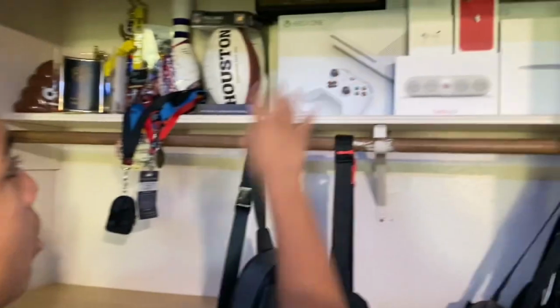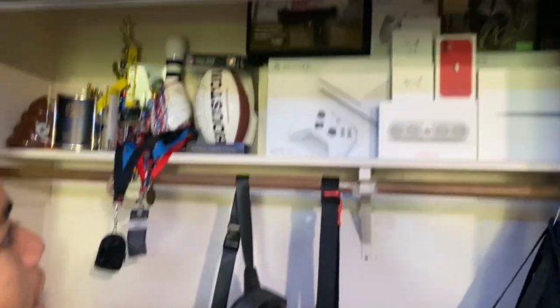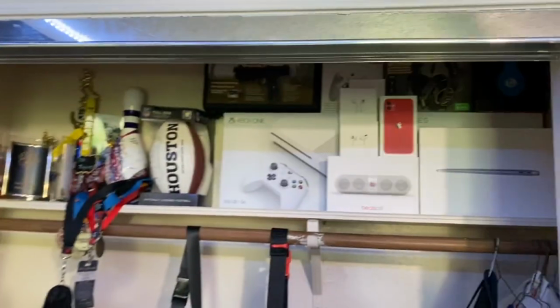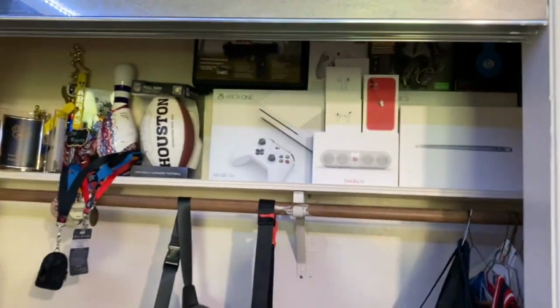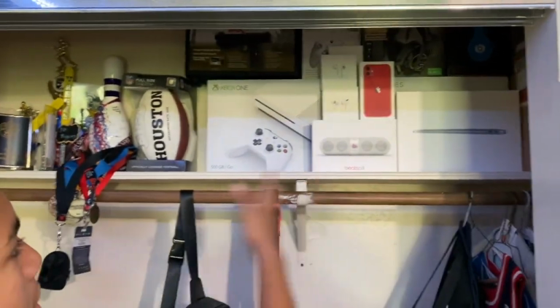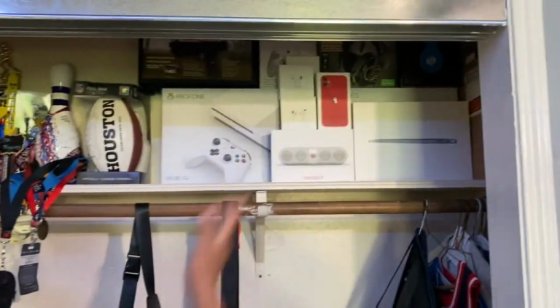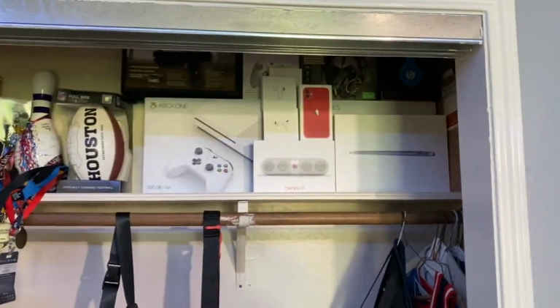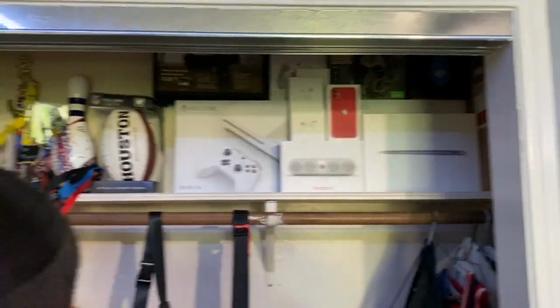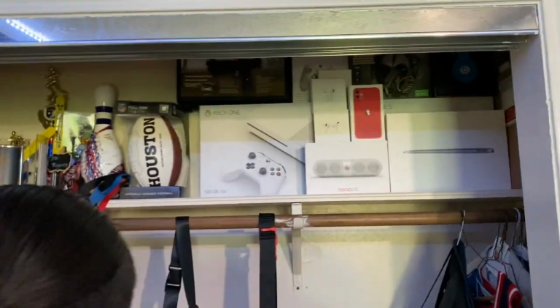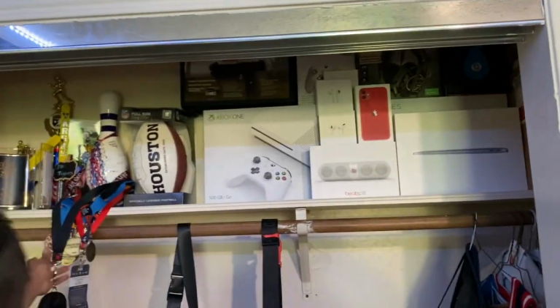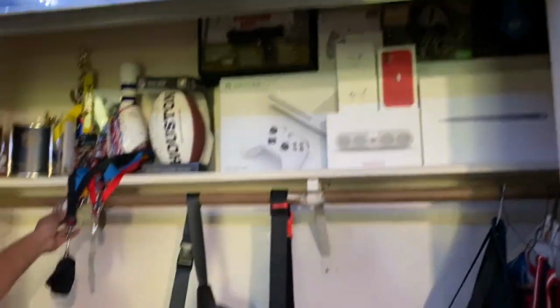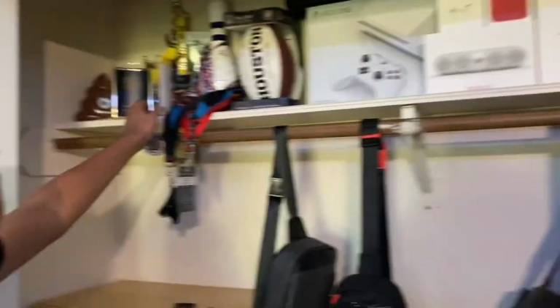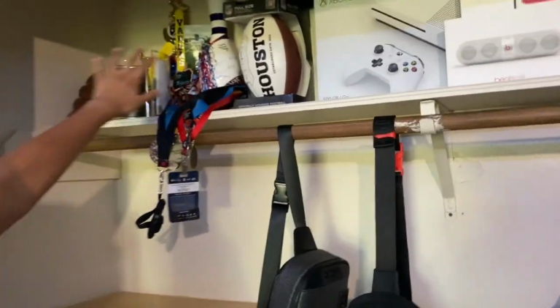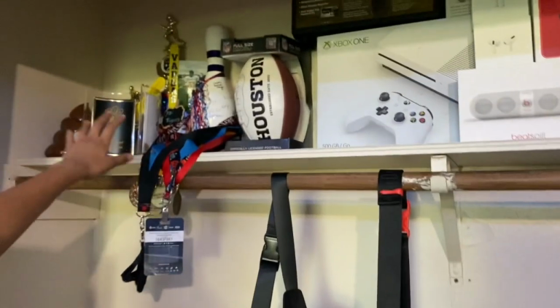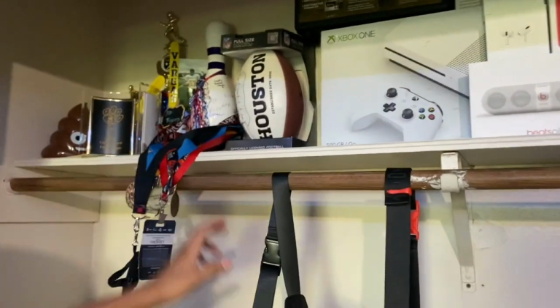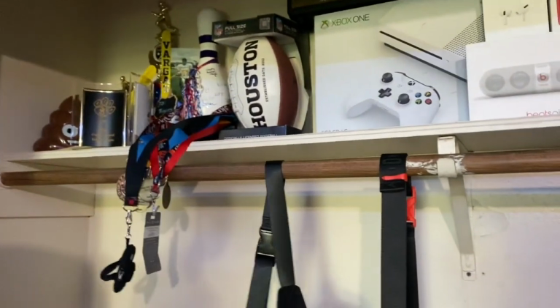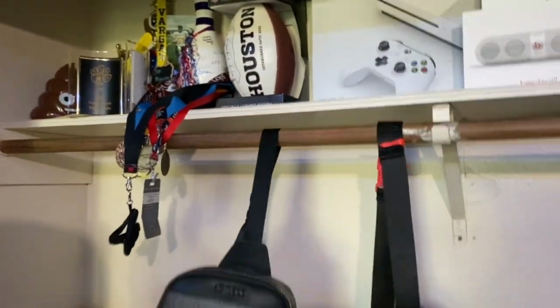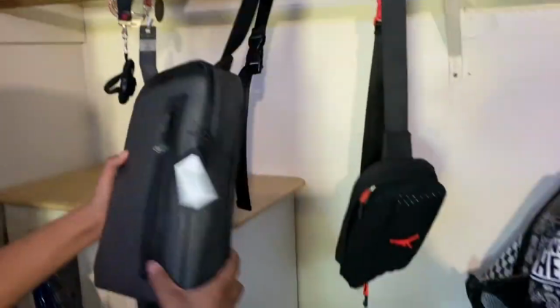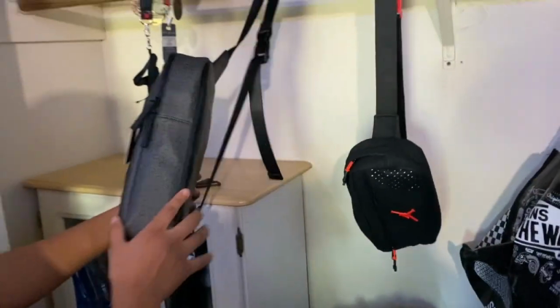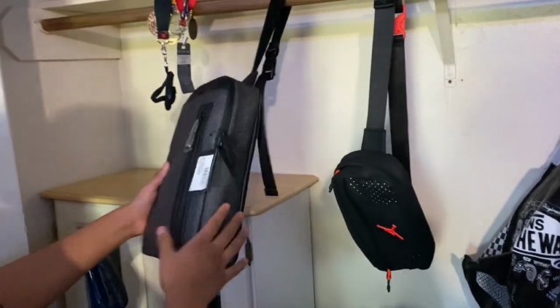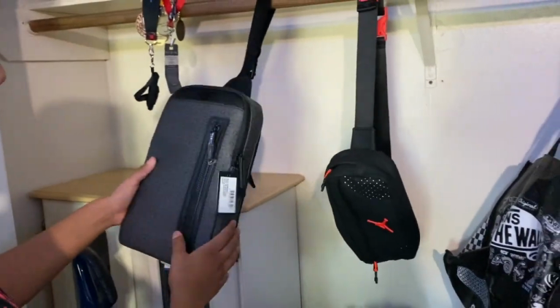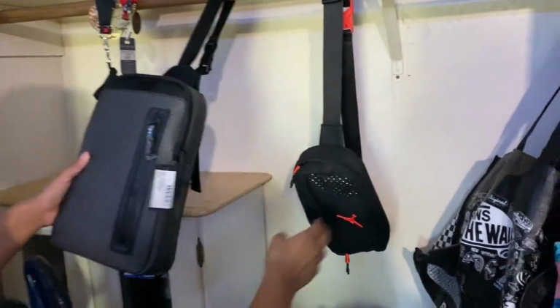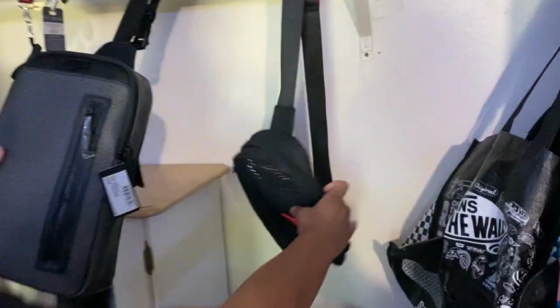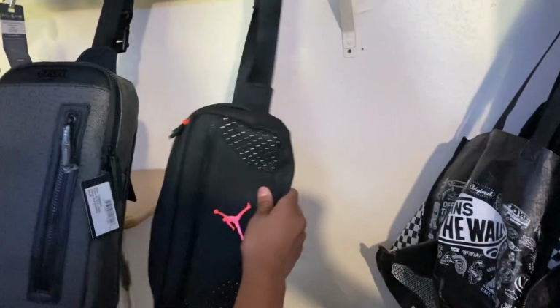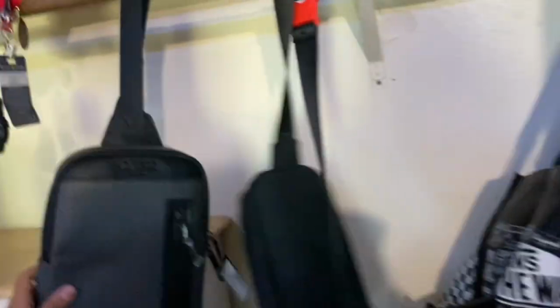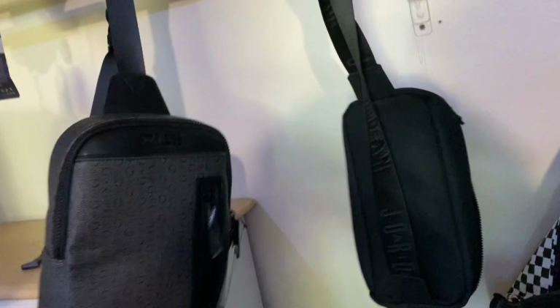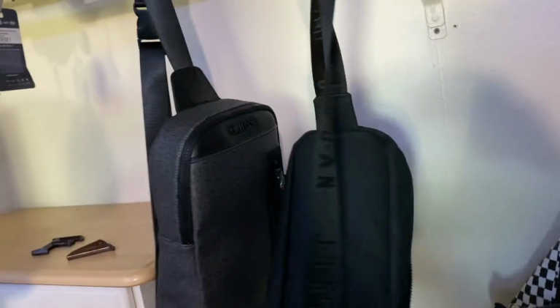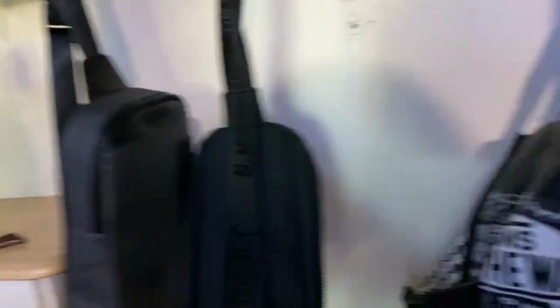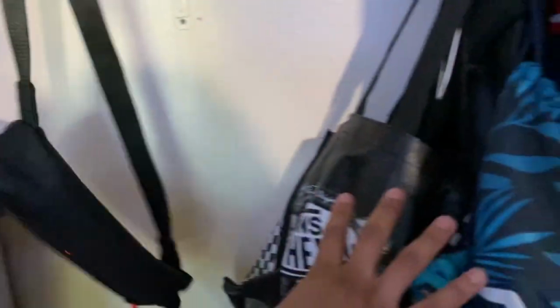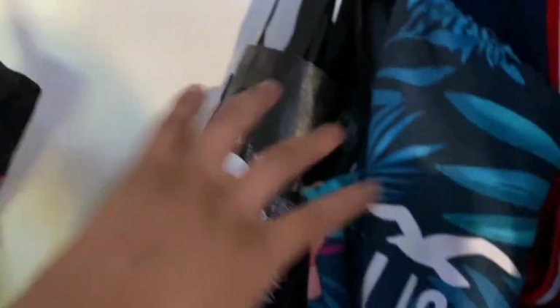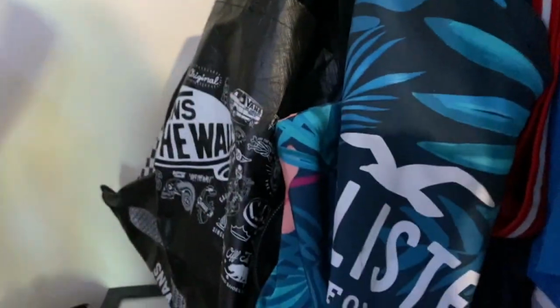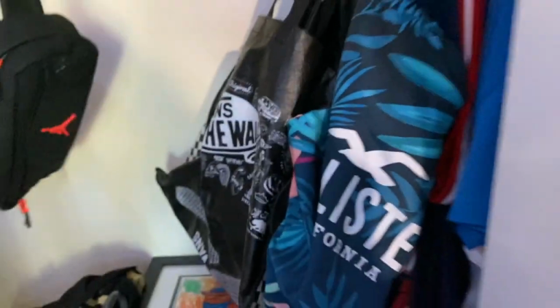Moving on to the next closet, we have all my boxes stacked up. I have my little medals and awards, my Guess side backpack, and my Jordan fanny pack. A little more bags in here as well.